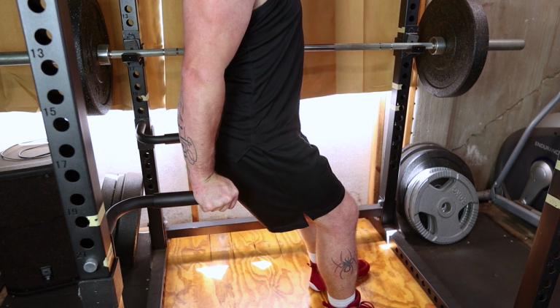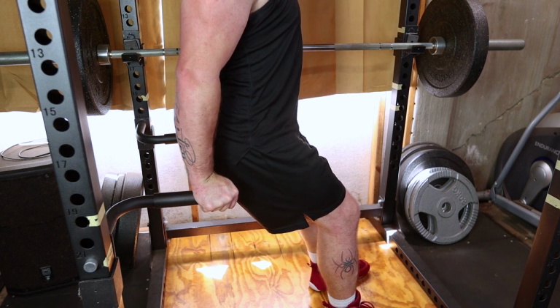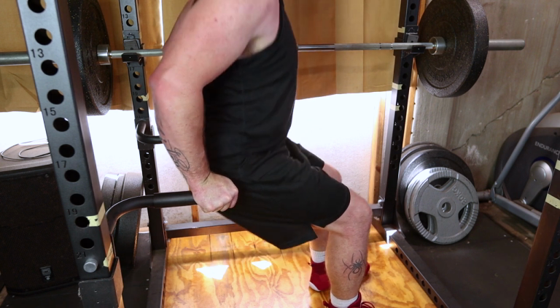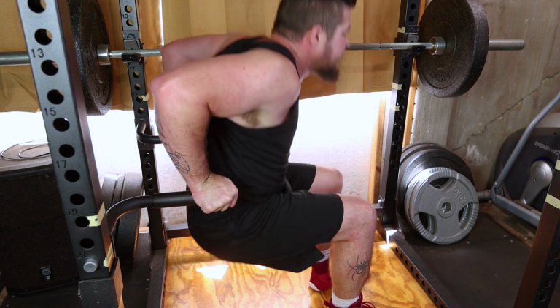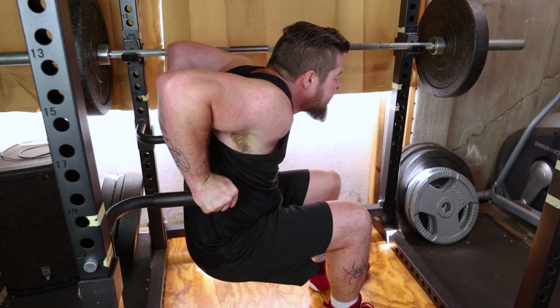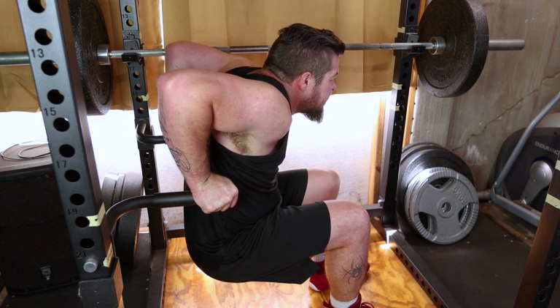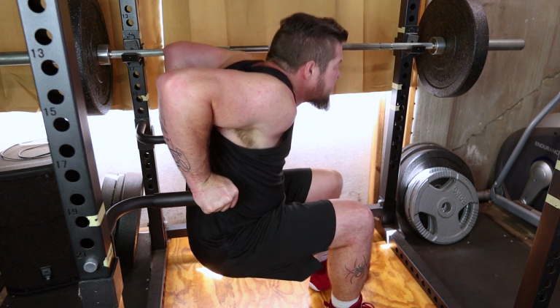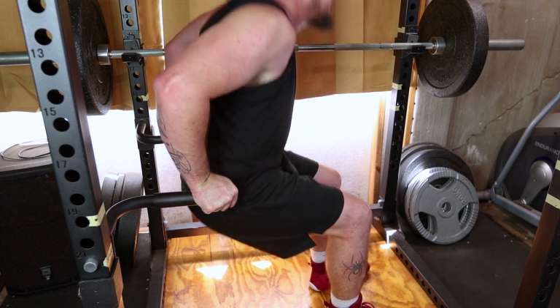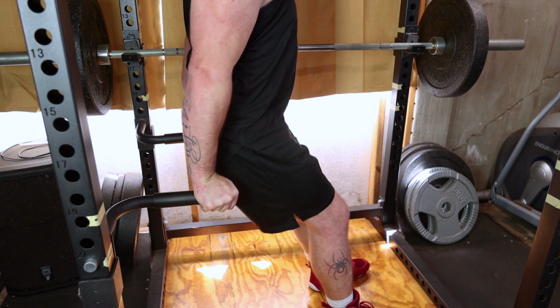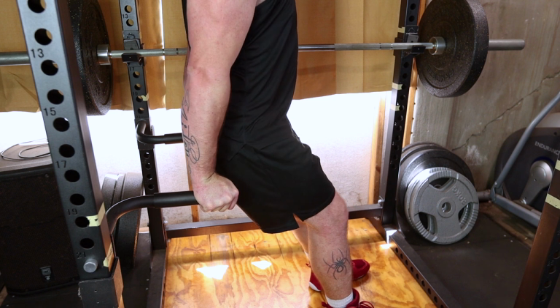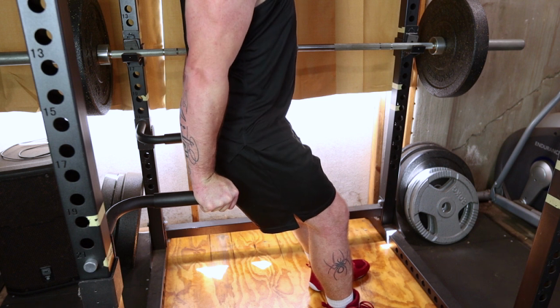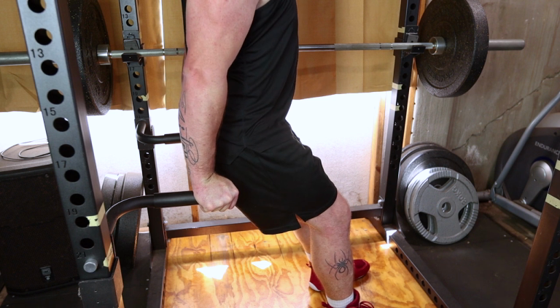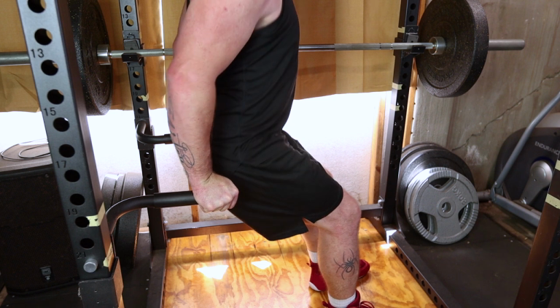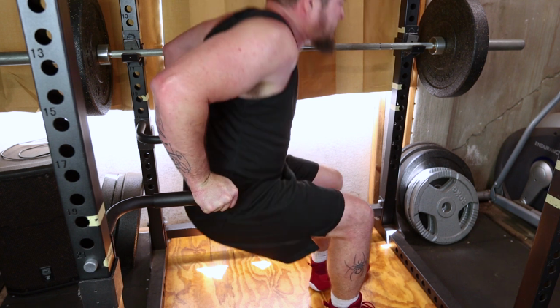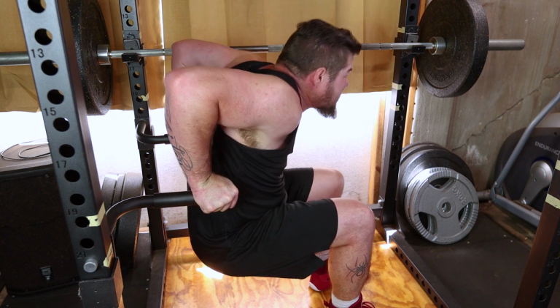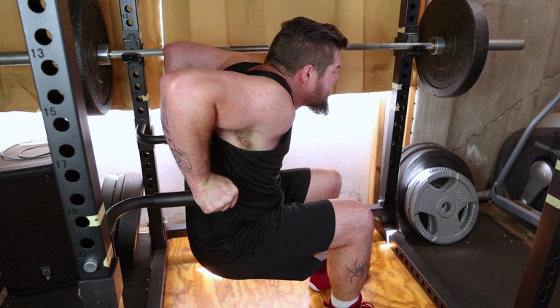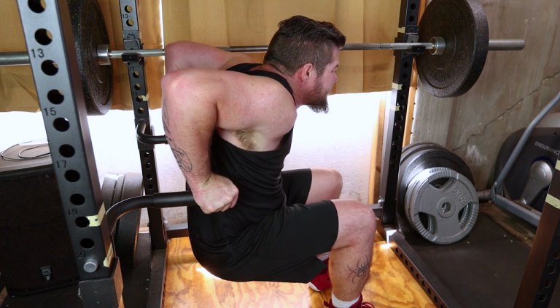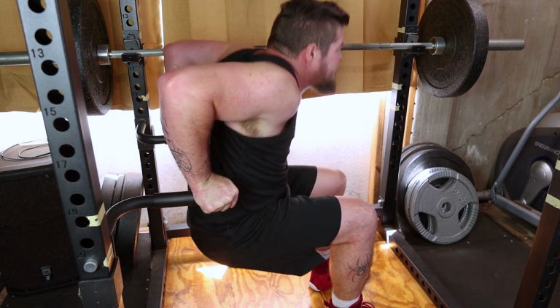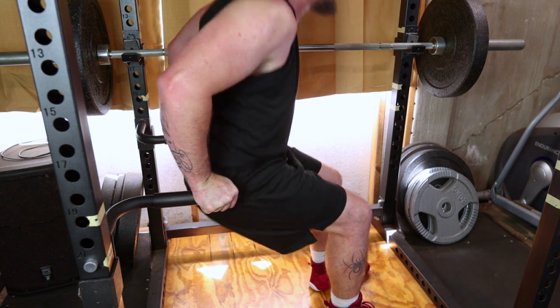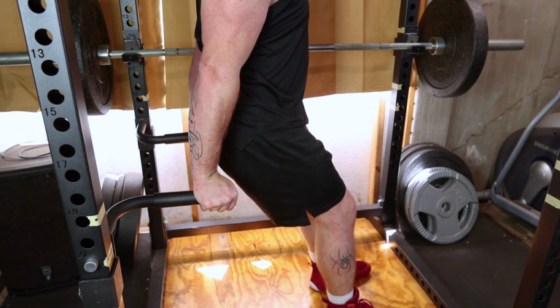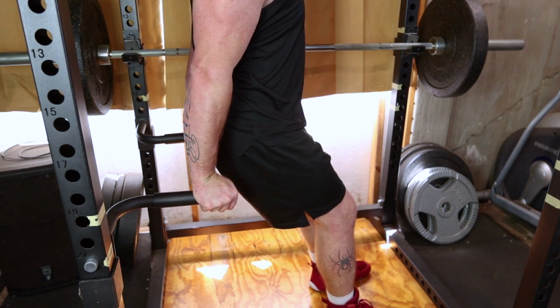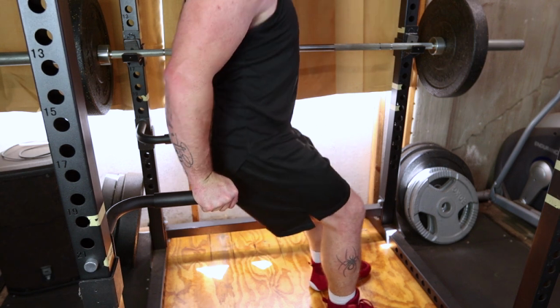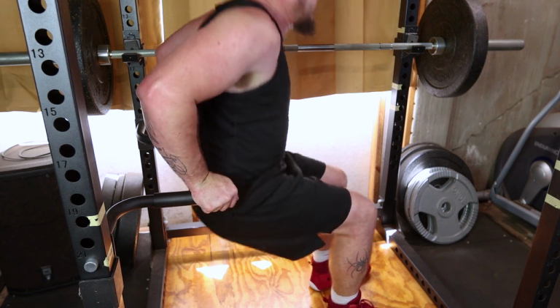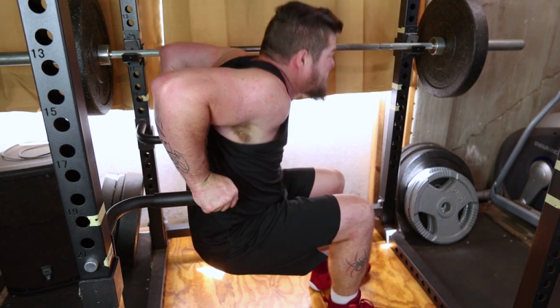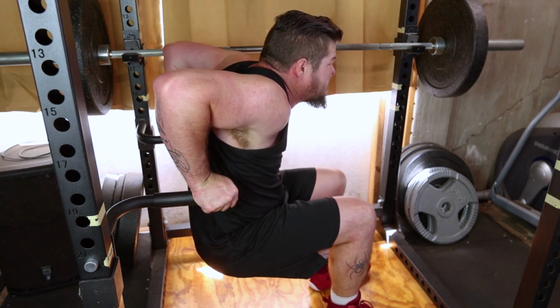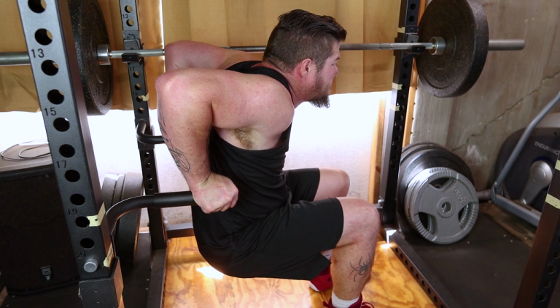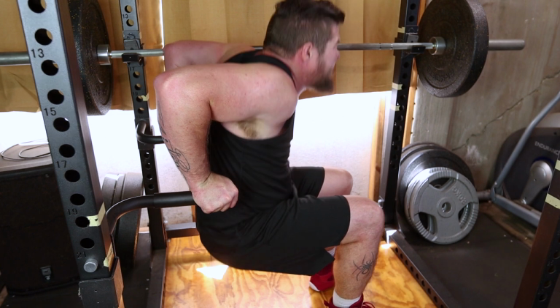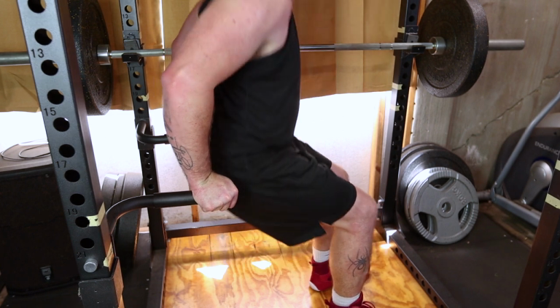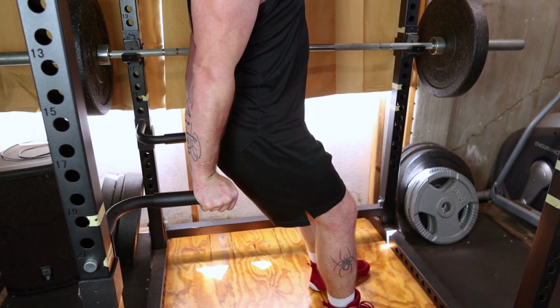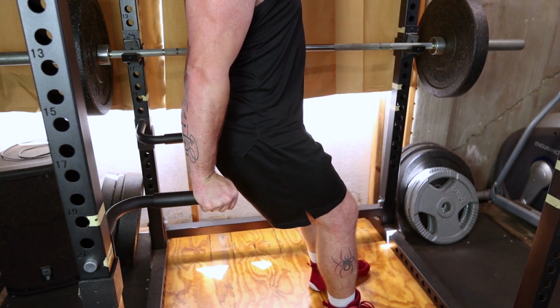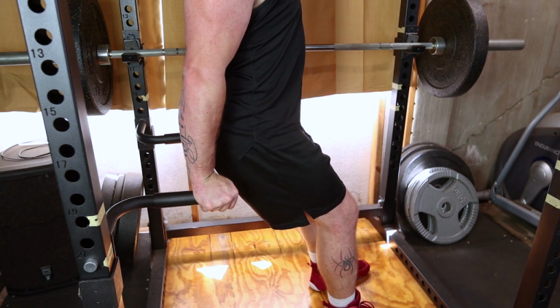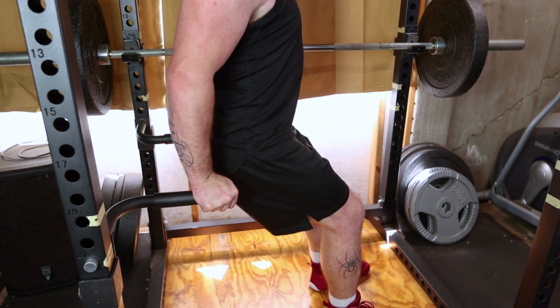Exhale as you push up and inhale as you lower down. Aim for a smooth, controlled movement. Start with a comfortable number of repetitions and gradually increase as you build strength.